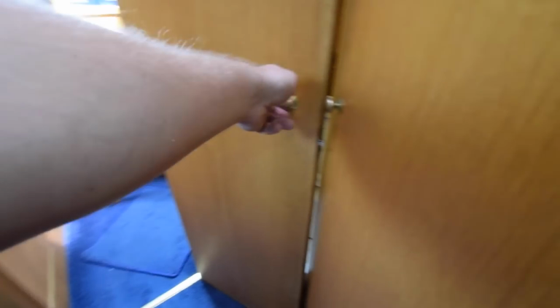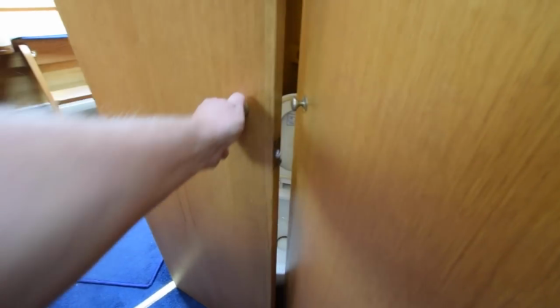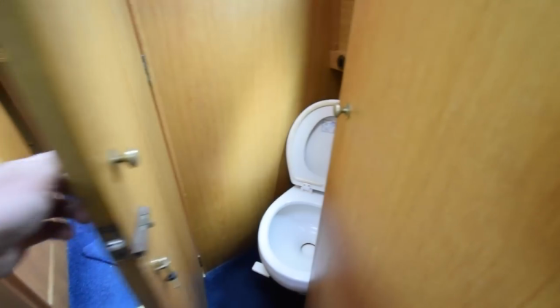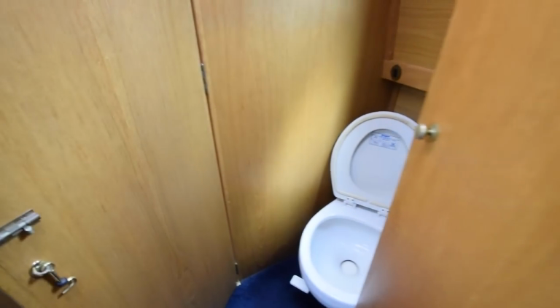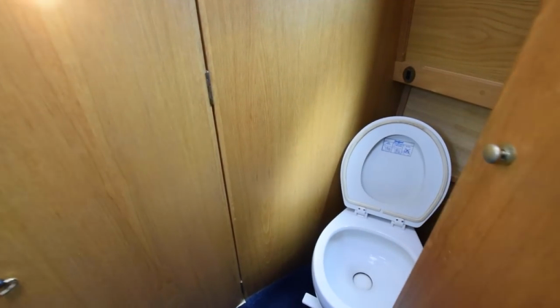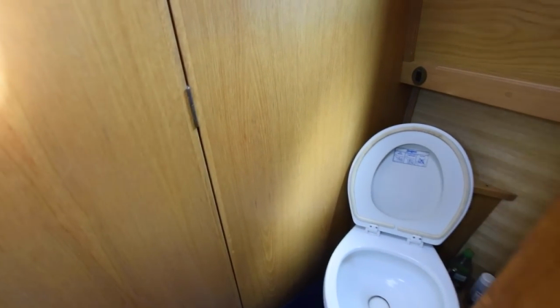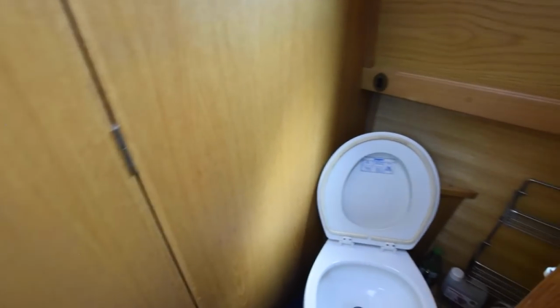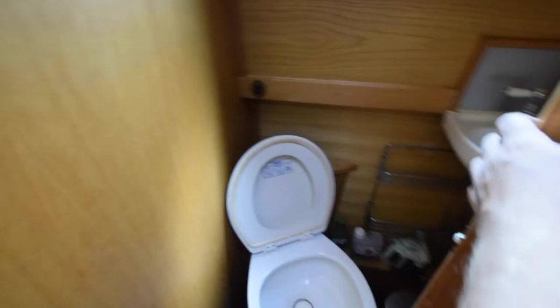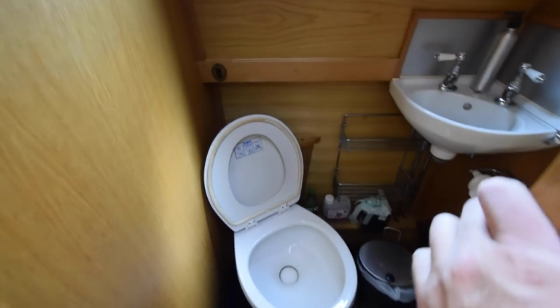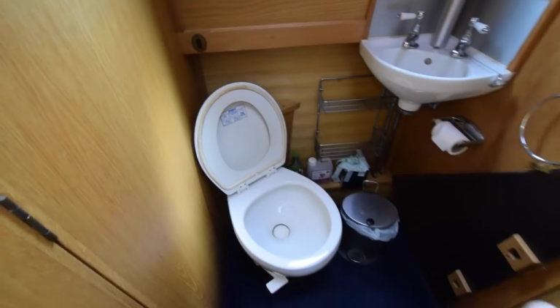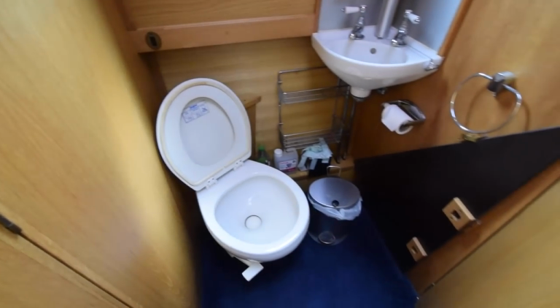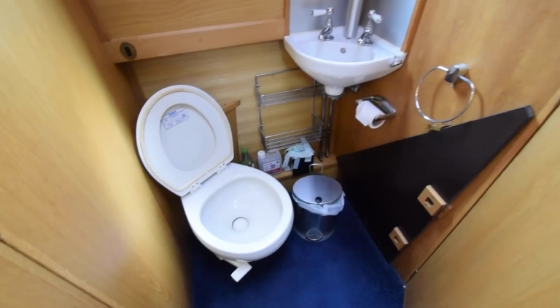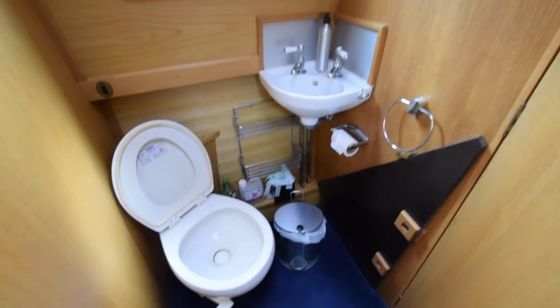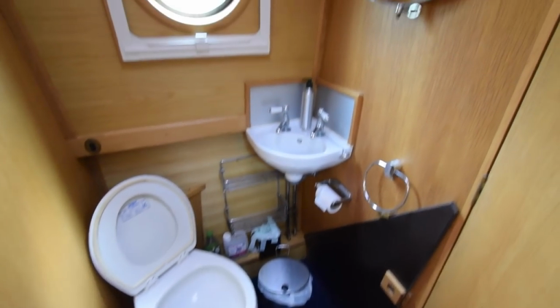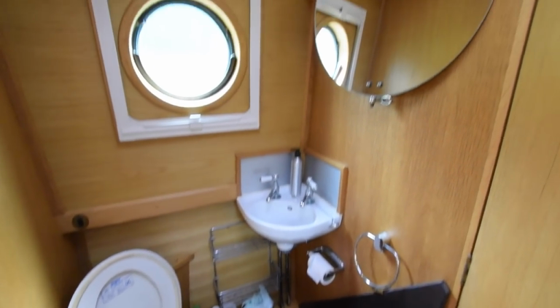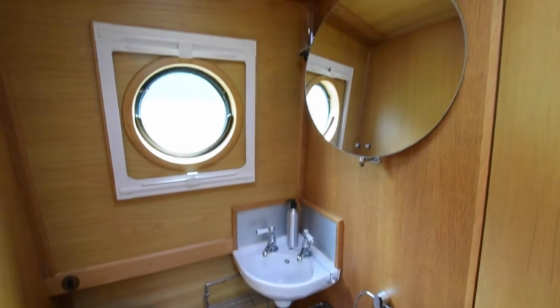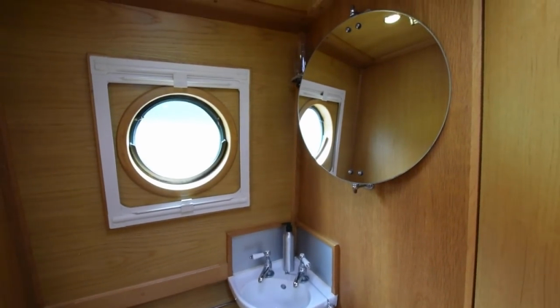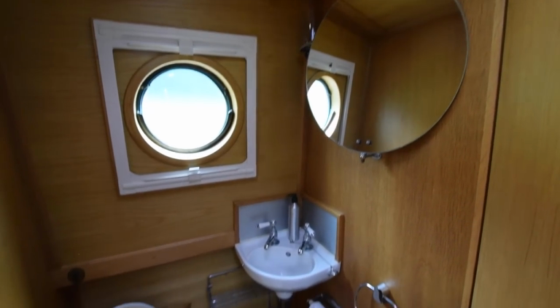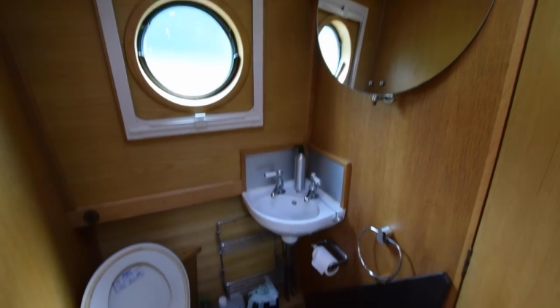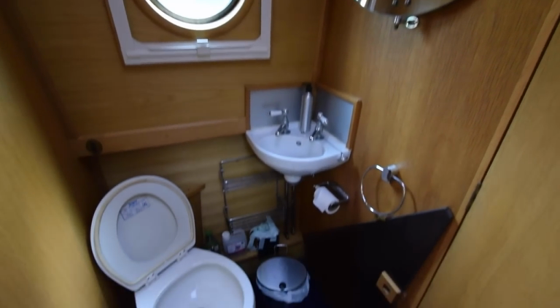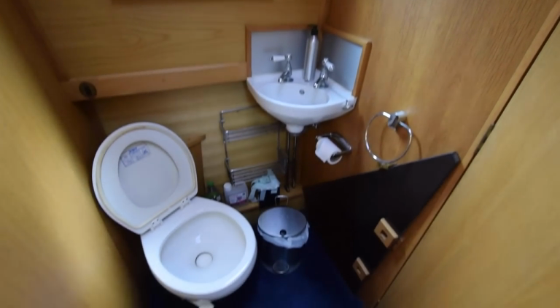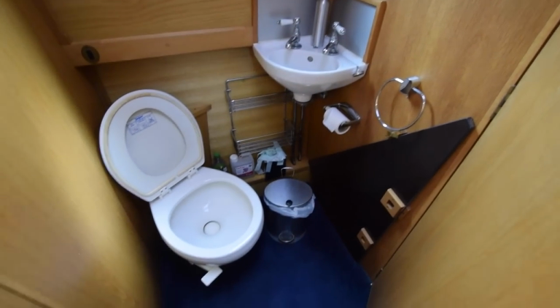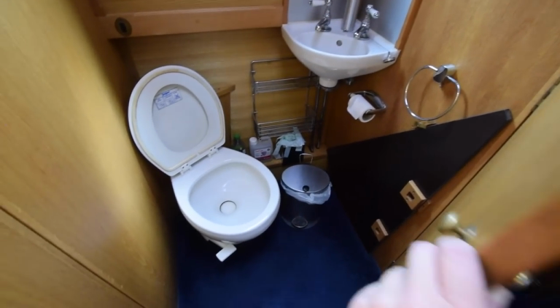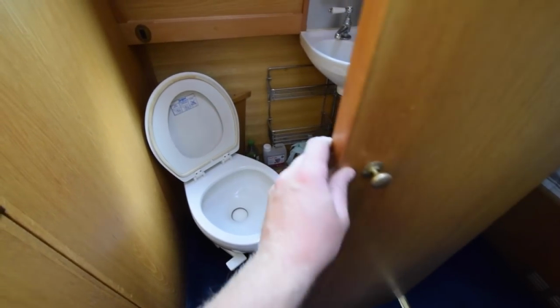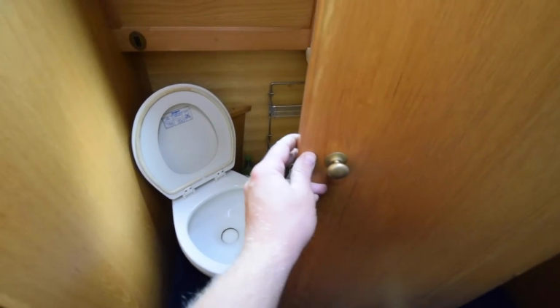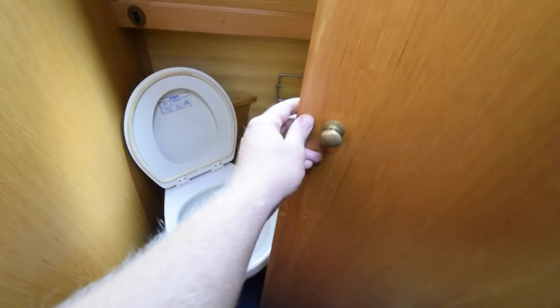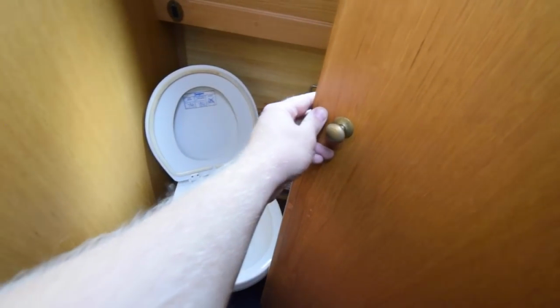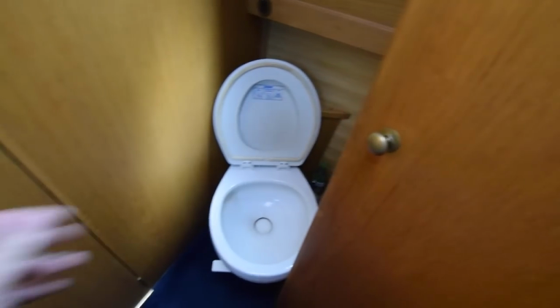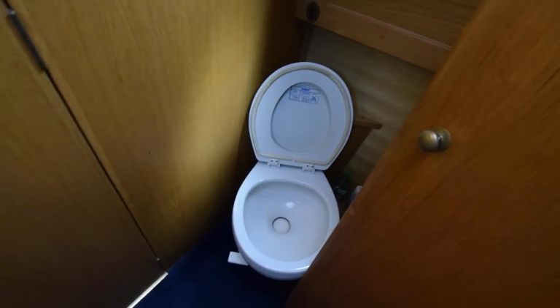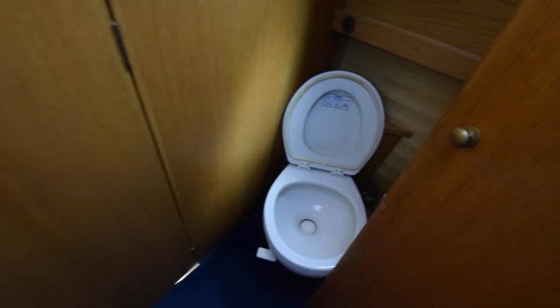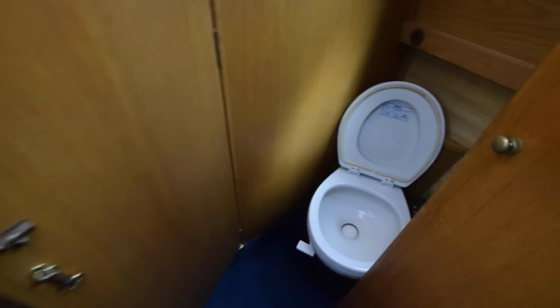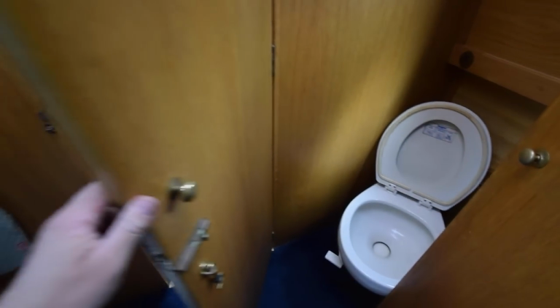Then you've got another bathroom — well, another loo room with another VacuFlush loo and ceramic basin. There is also an emergency Thetford Porta Potty on the other side. These doors close off to give you privacy.